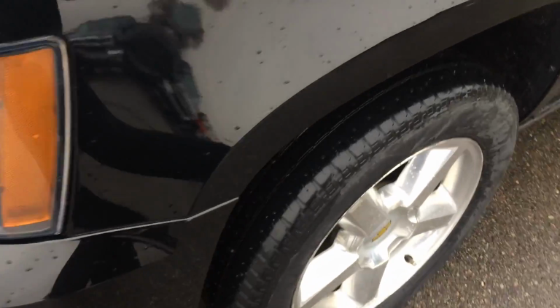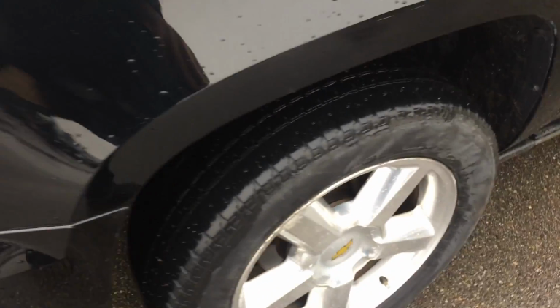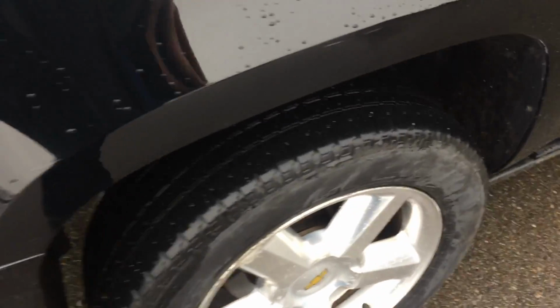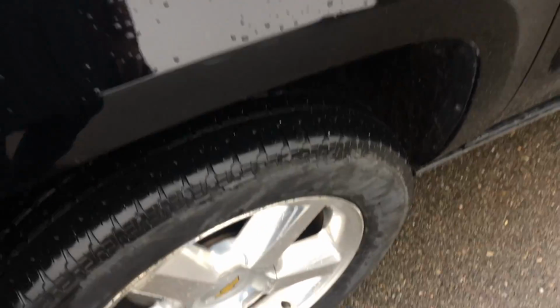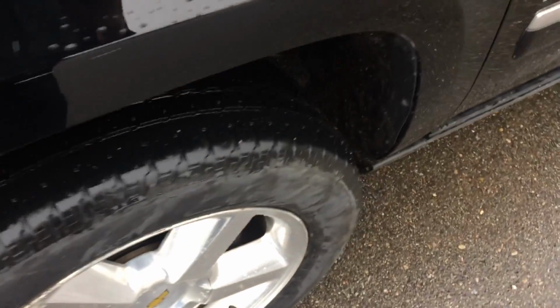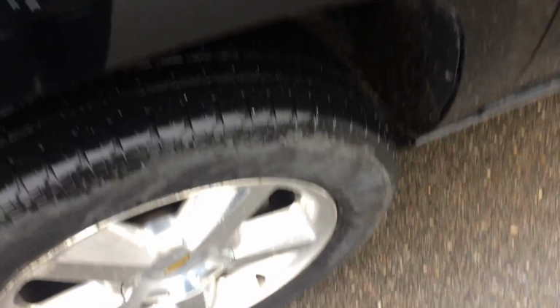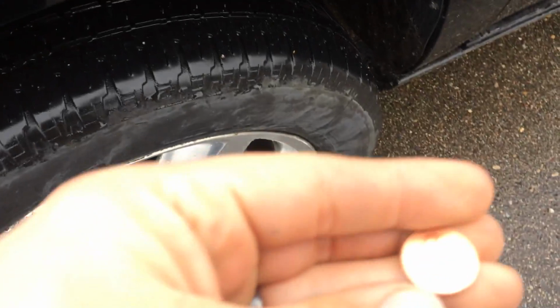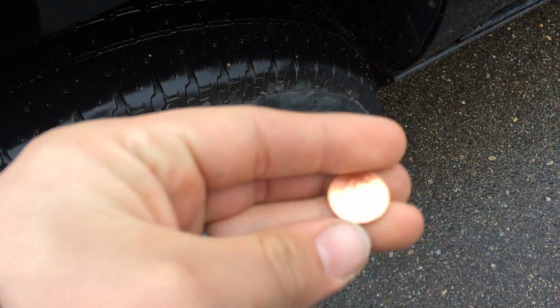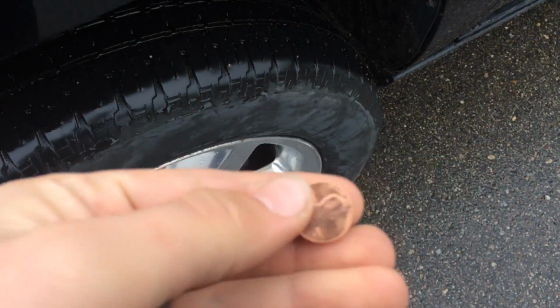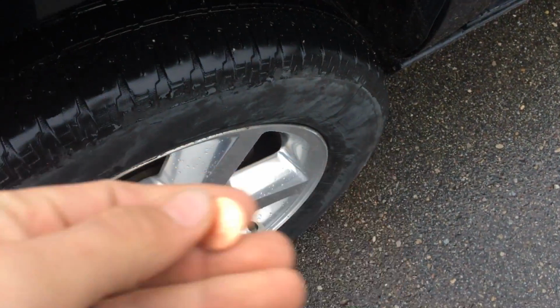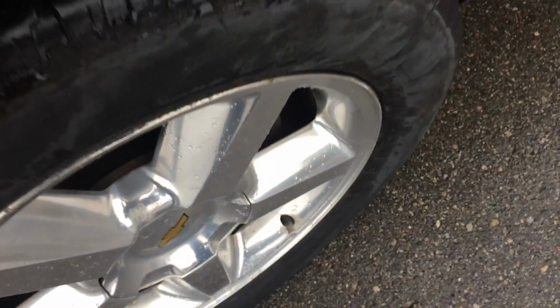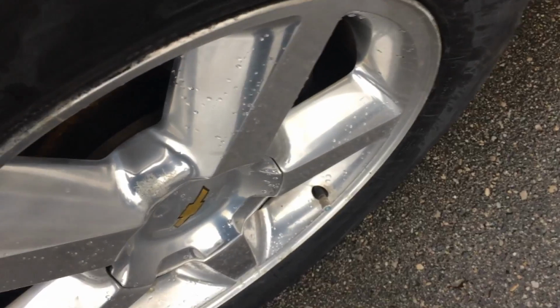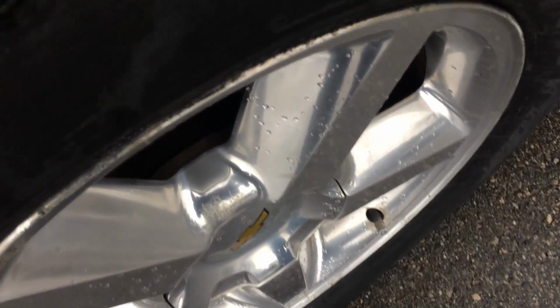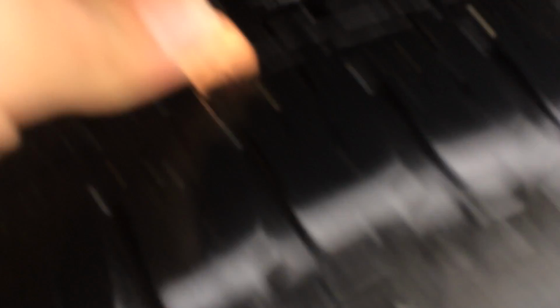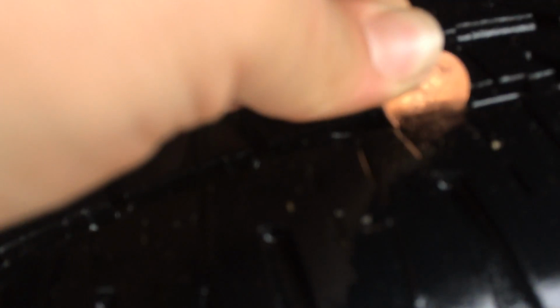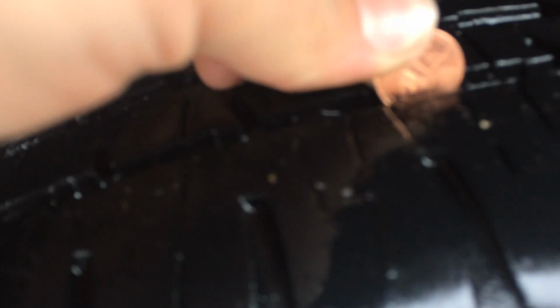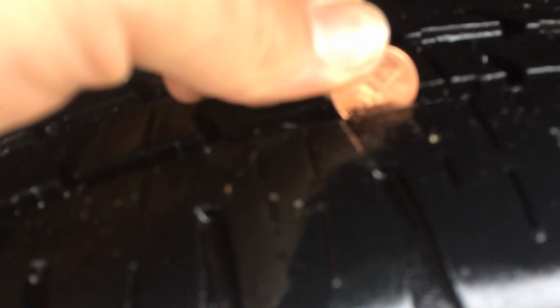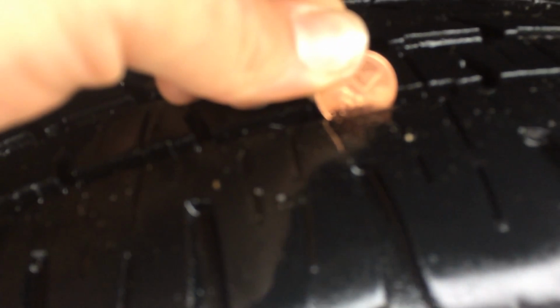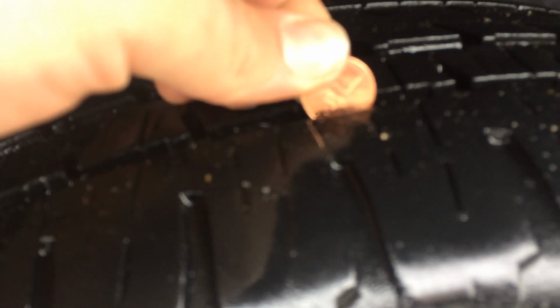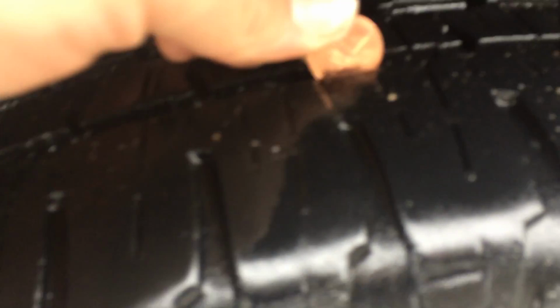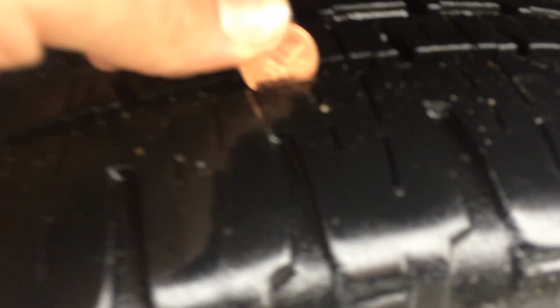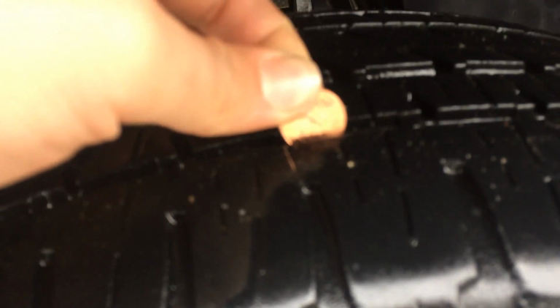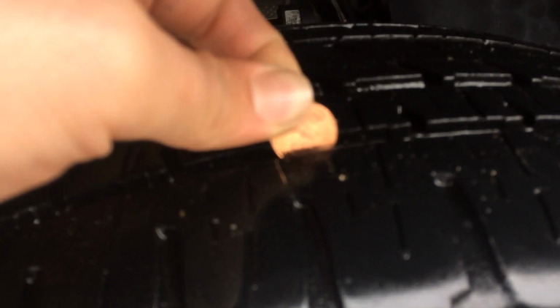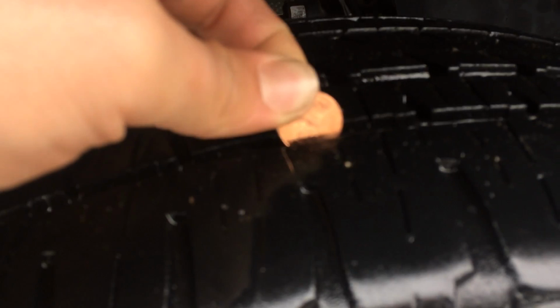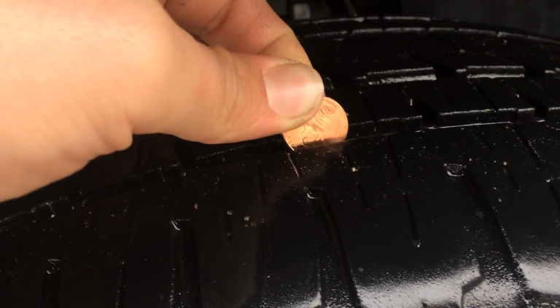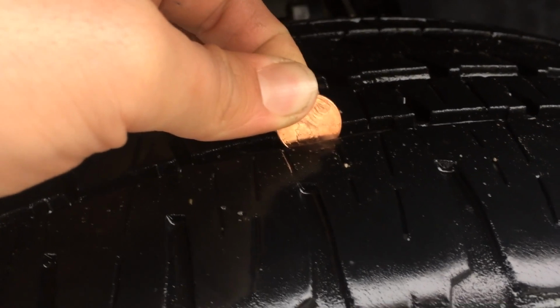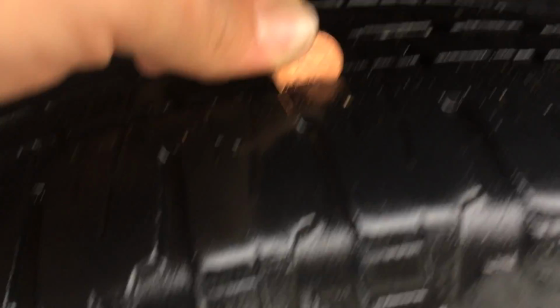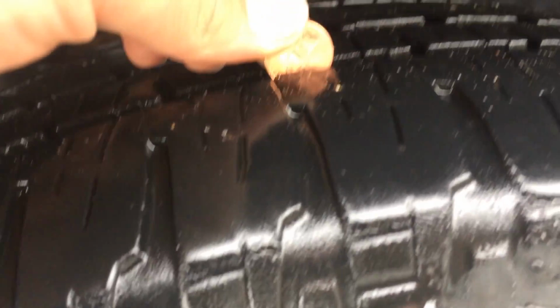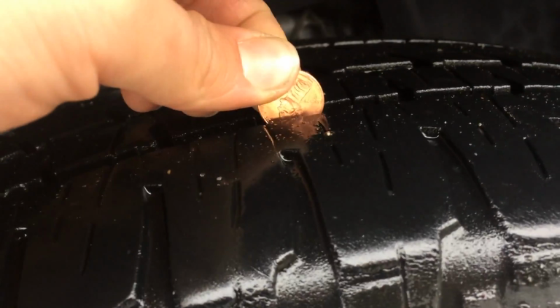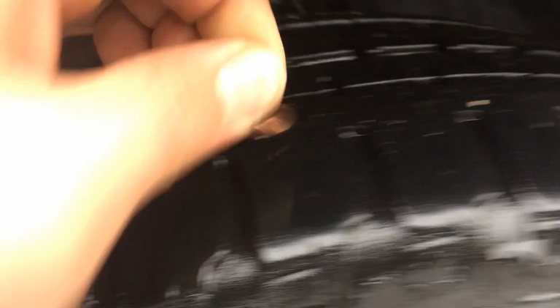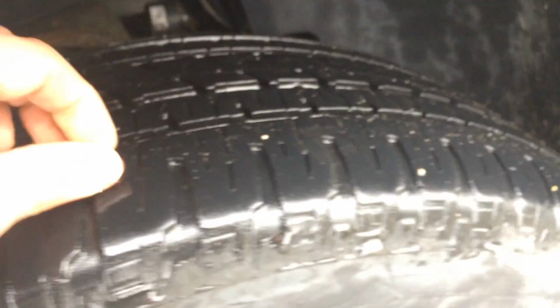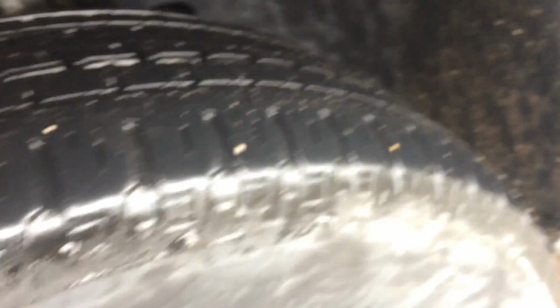While we're here, let's check on the tires. We've got a penny here — we've got plenty of tread on the tires. Perfect.